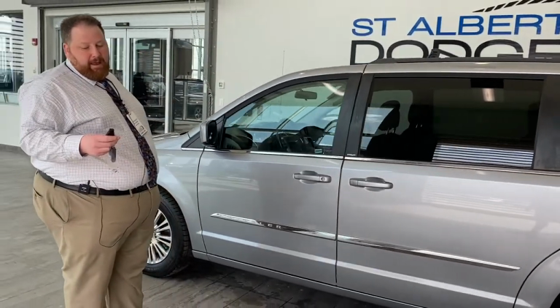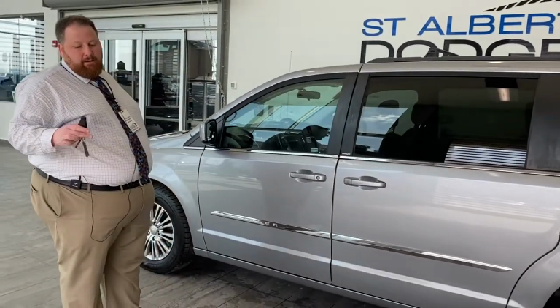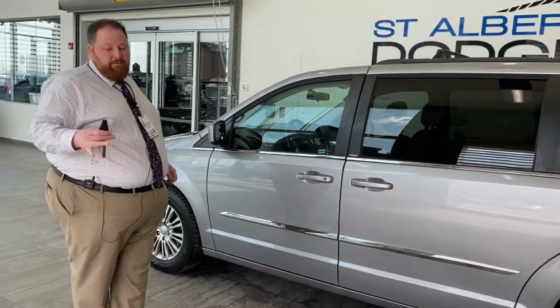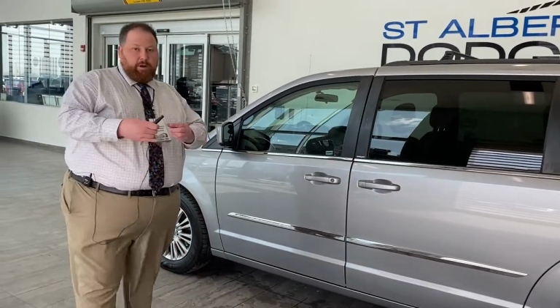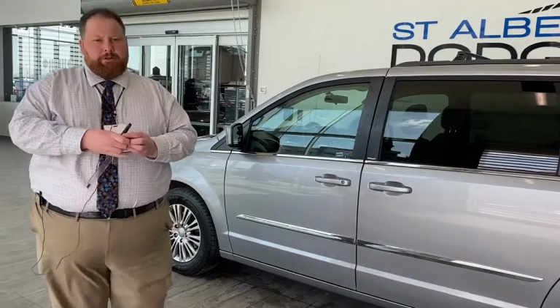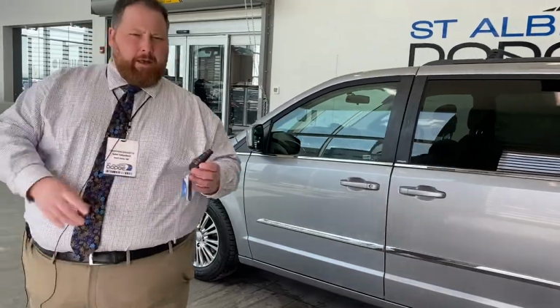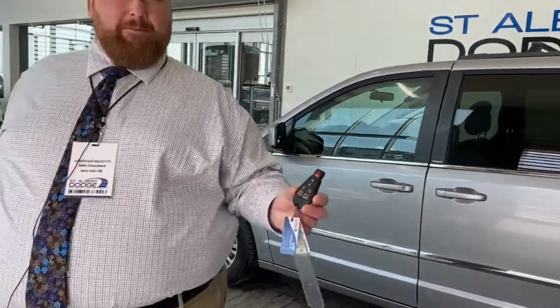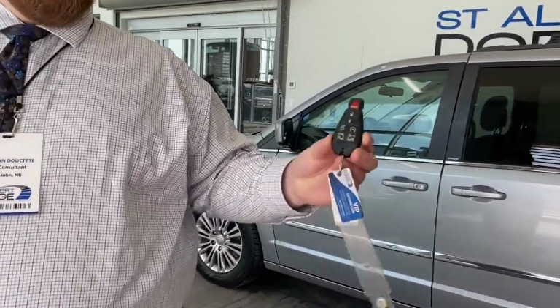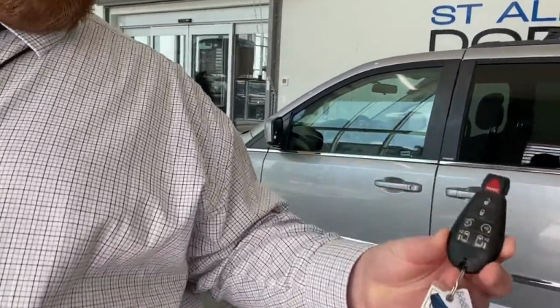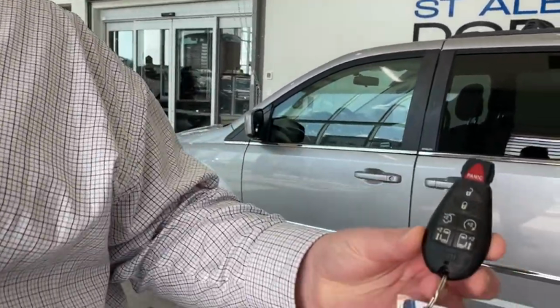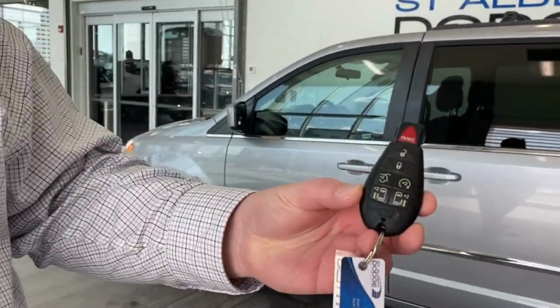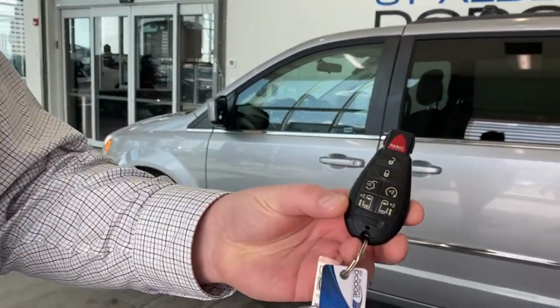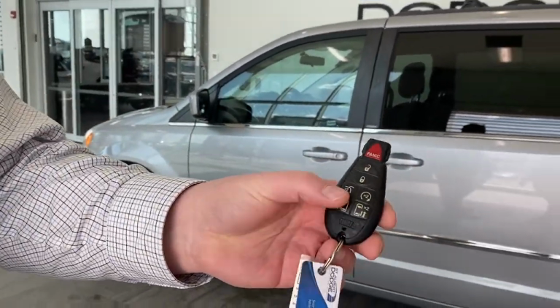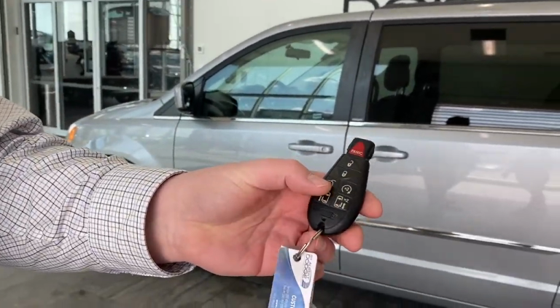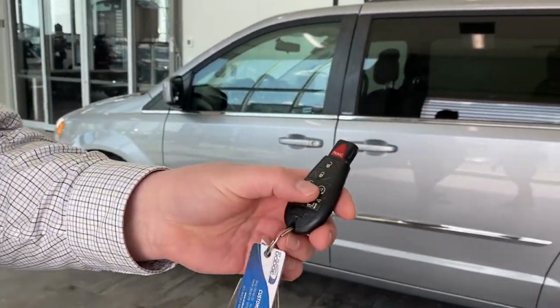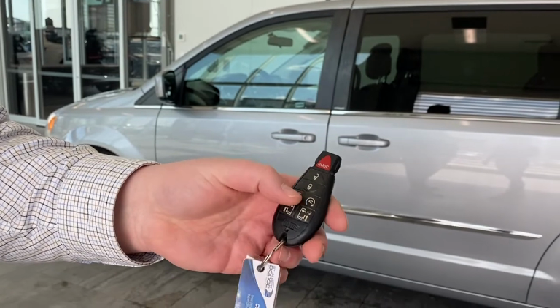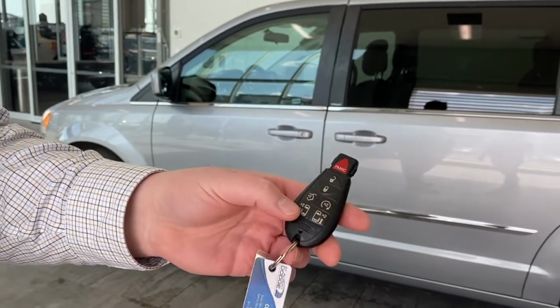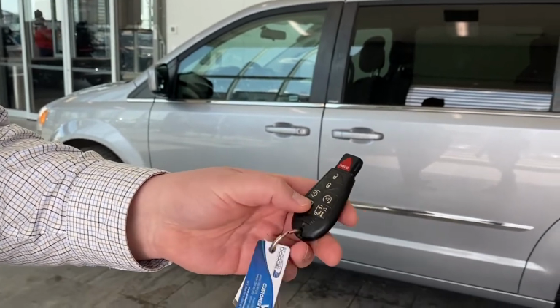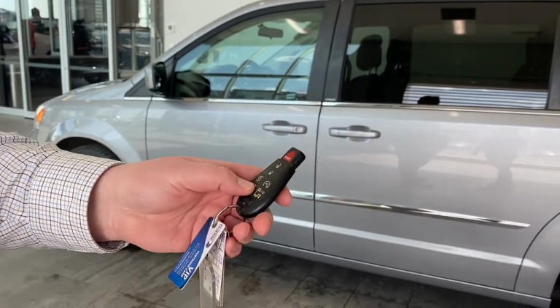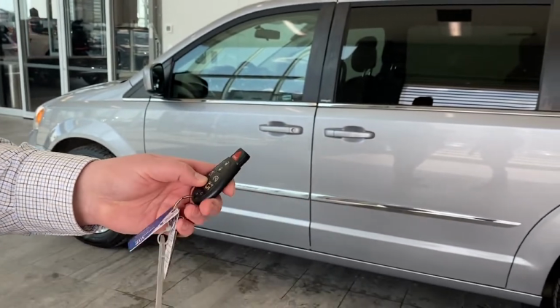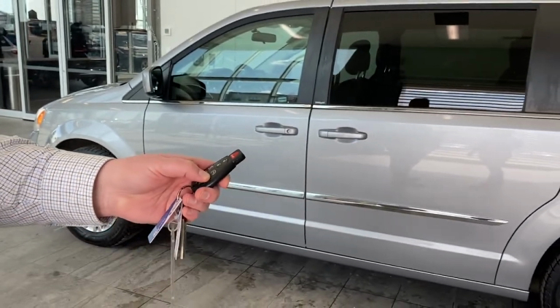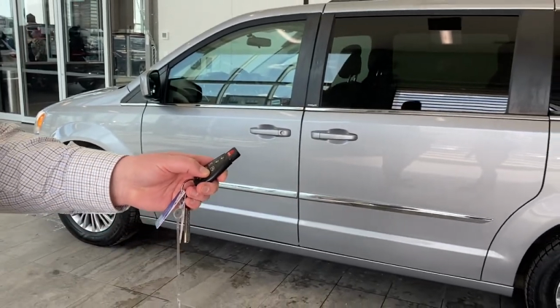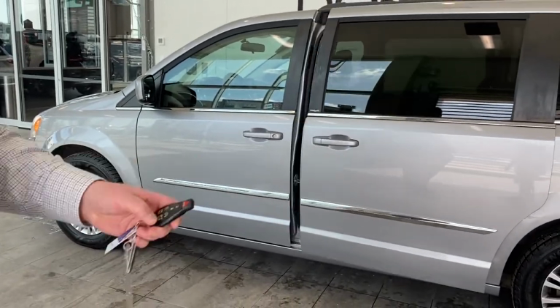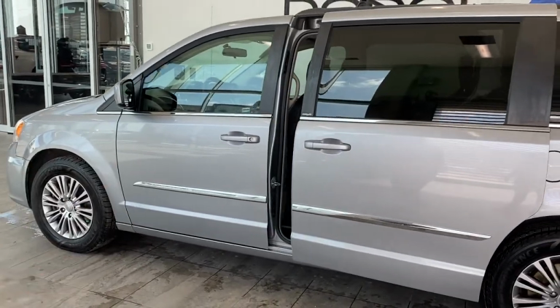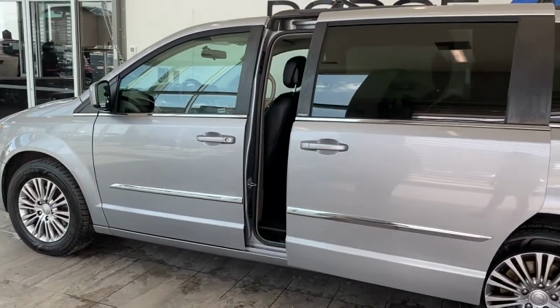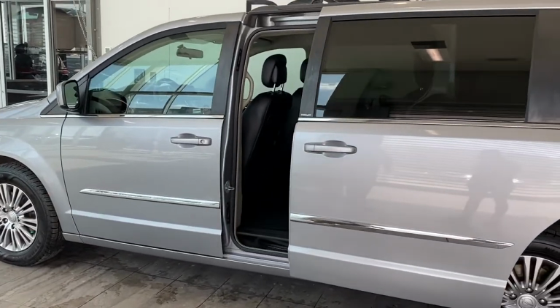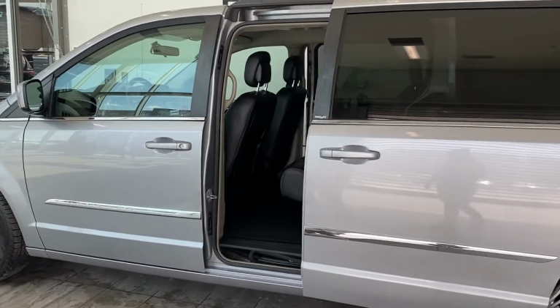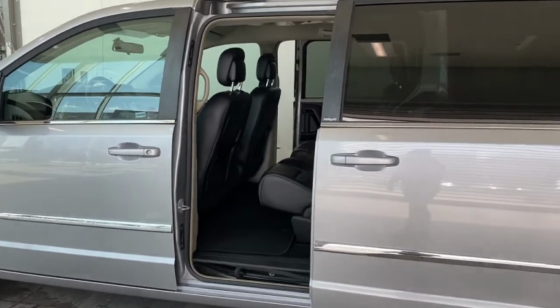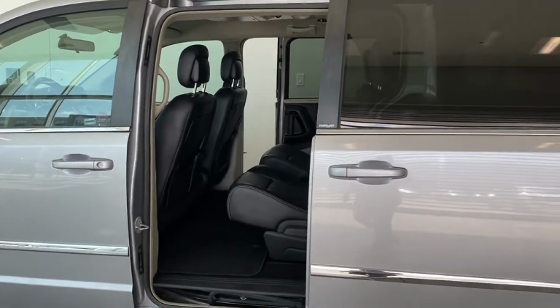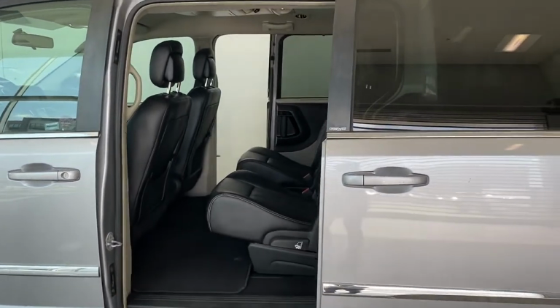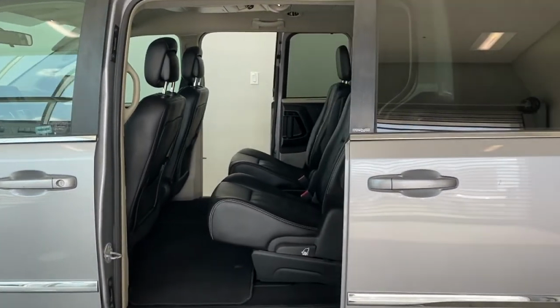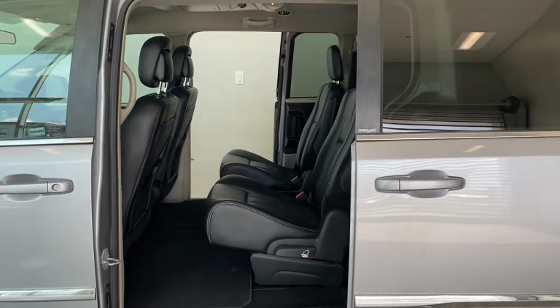Quick shot of the key fob. You've got your rear hatch, remote start, lock, unlock, and then your sliding door. You can open these up from a bit of a distance and have somebody get in.